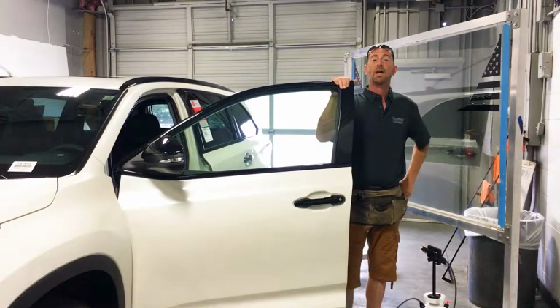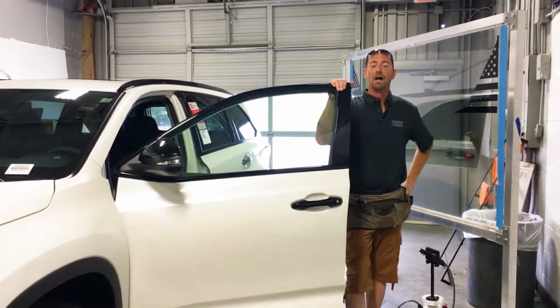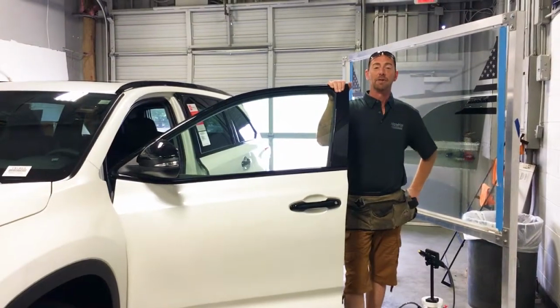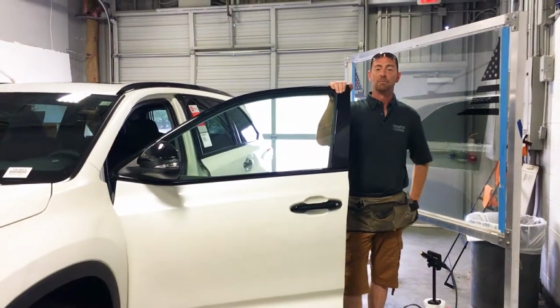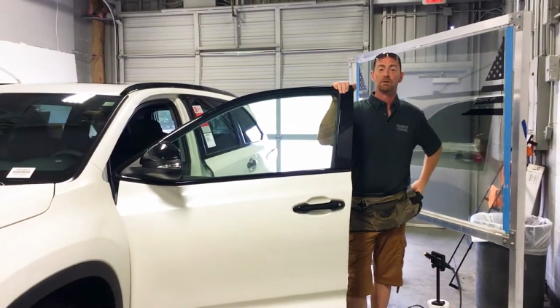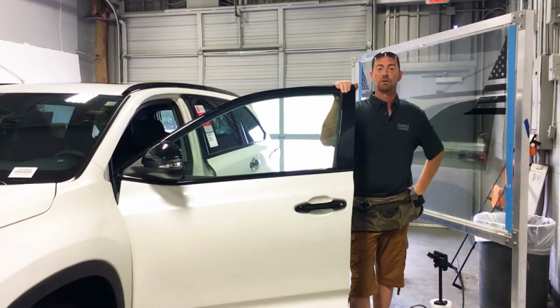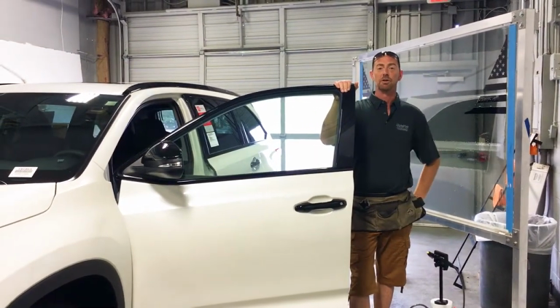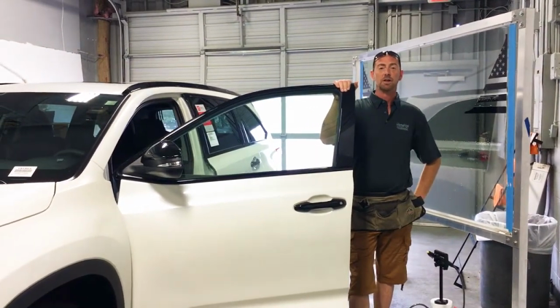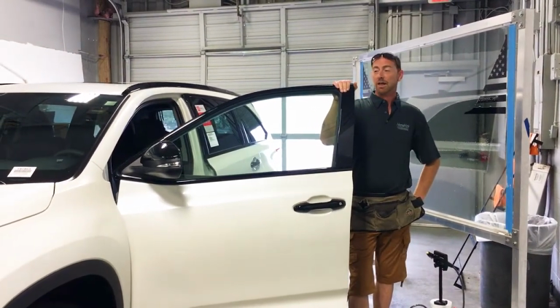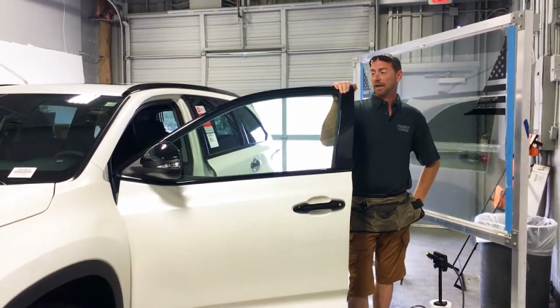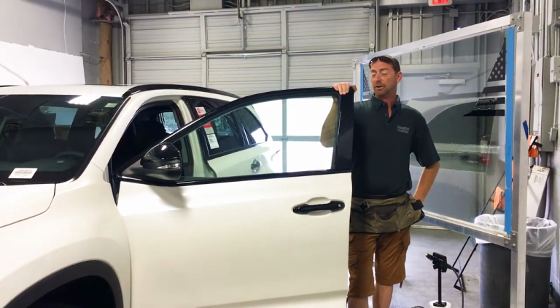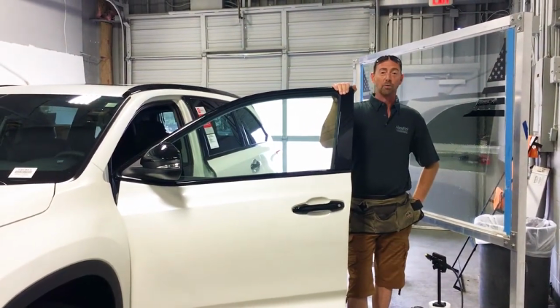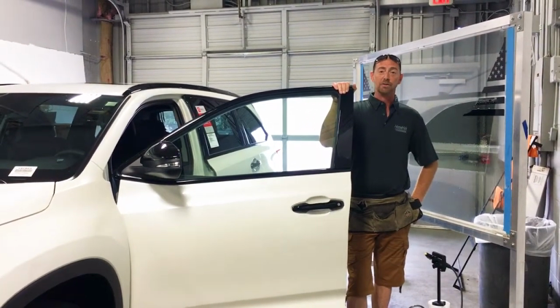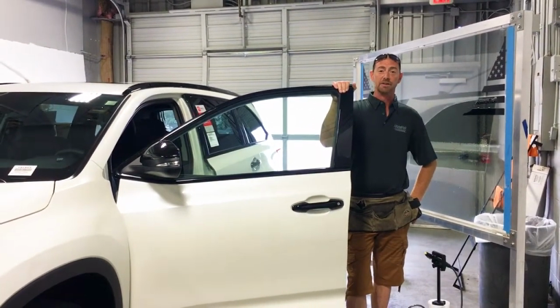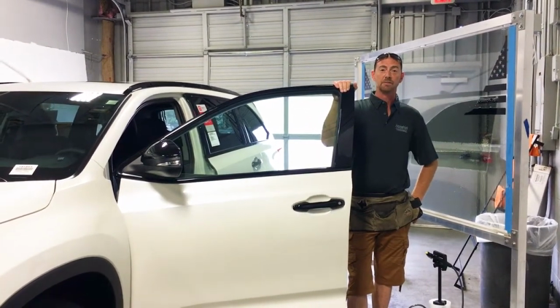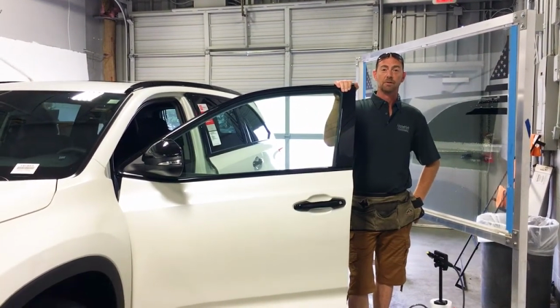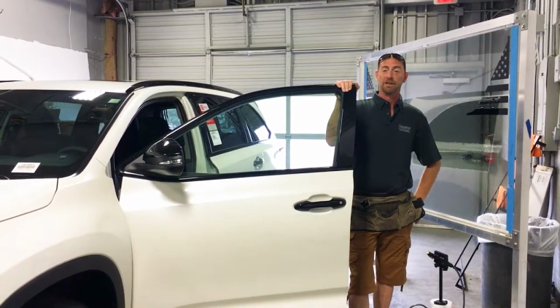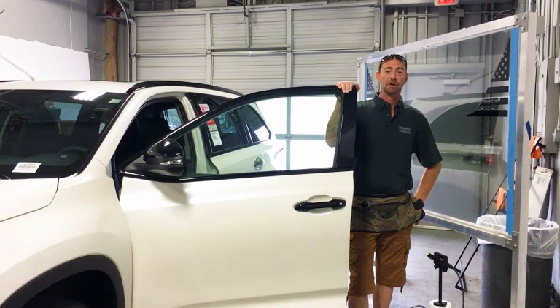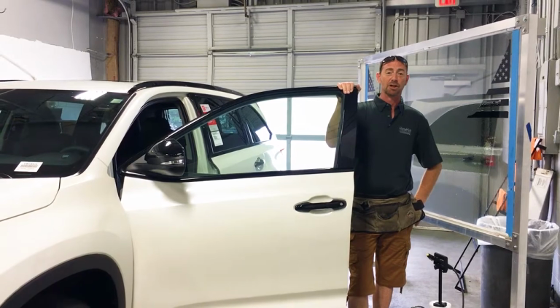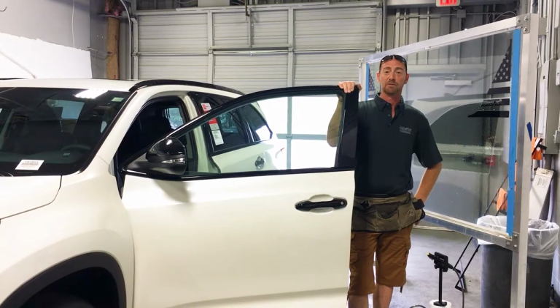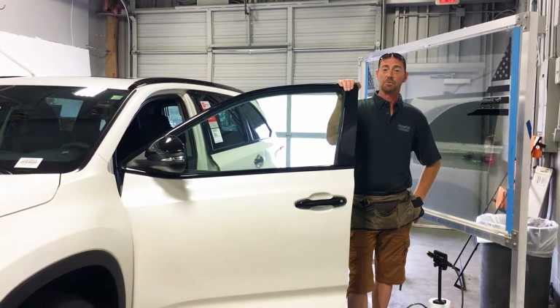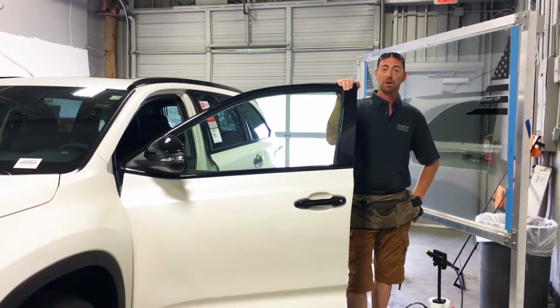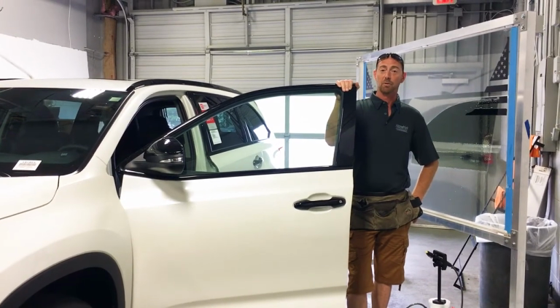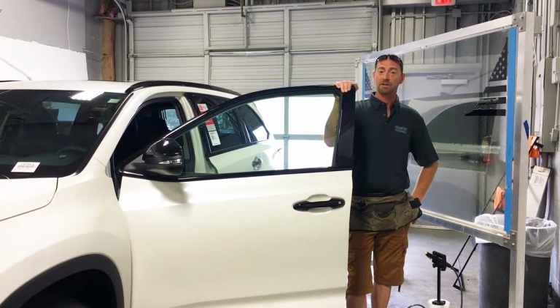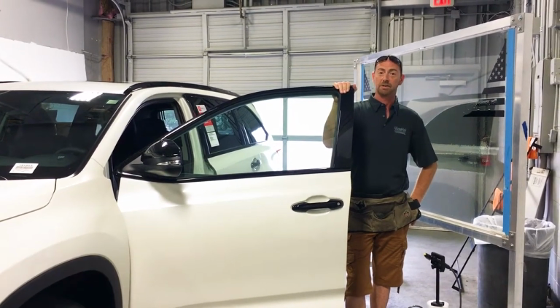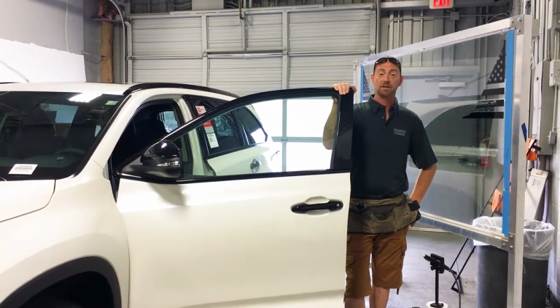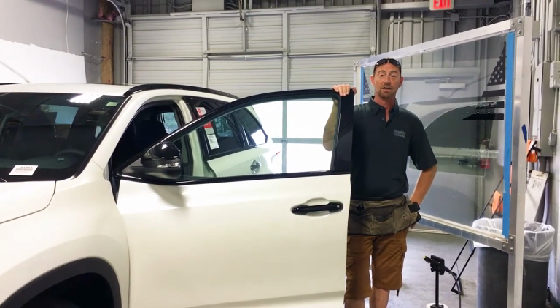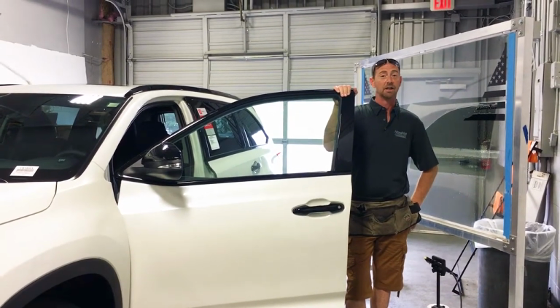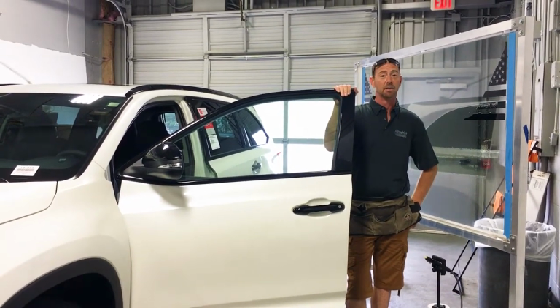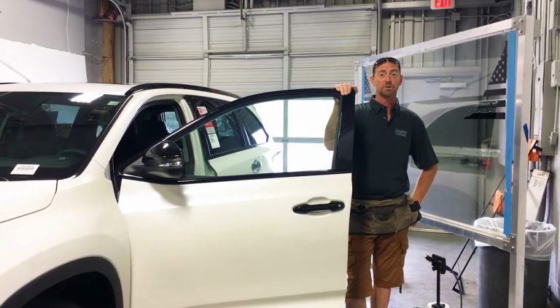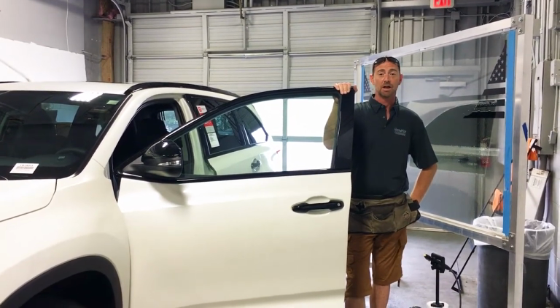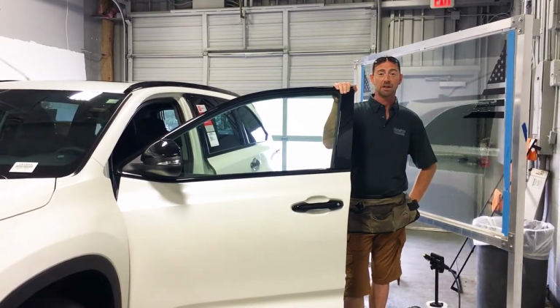Hi, I'm Kevin with Henry Toyota, and I do all the window tinting. We tint every car that comes off the transport truck before it hits the lot, and I'm going to show you how it's done.